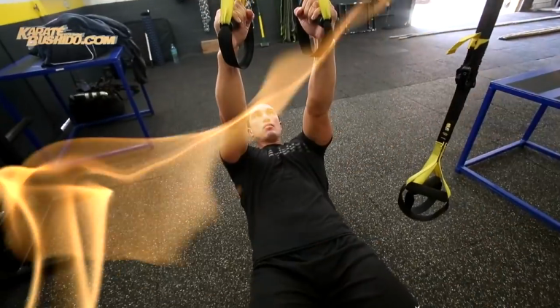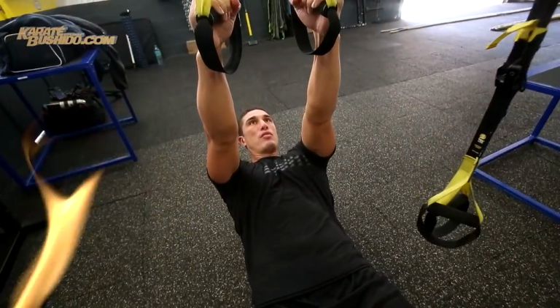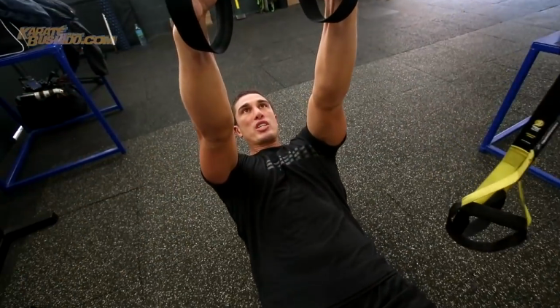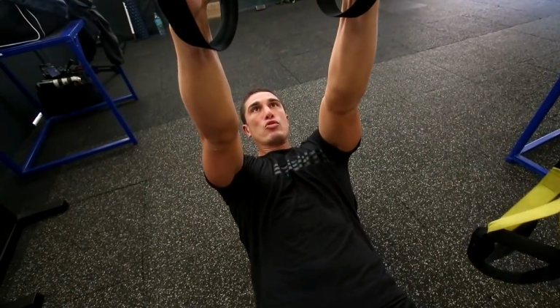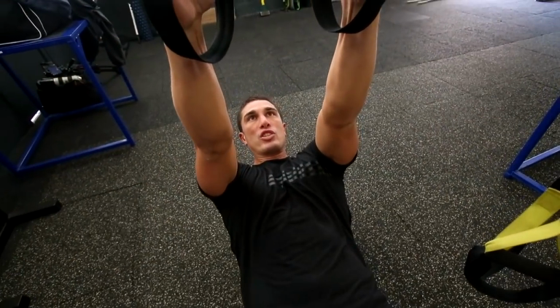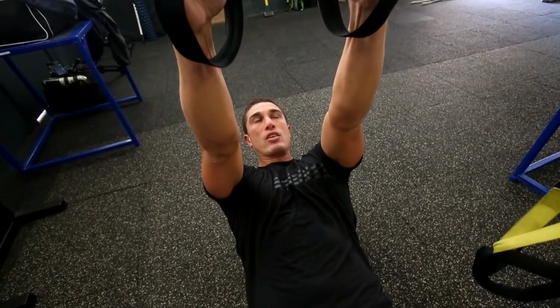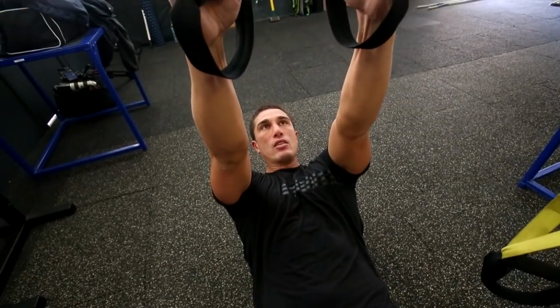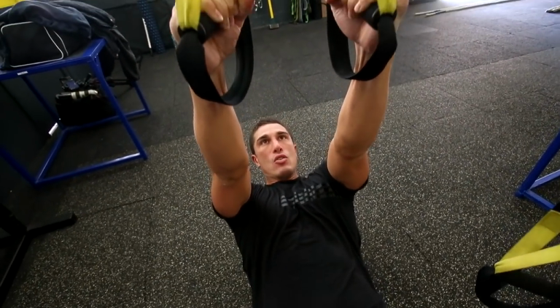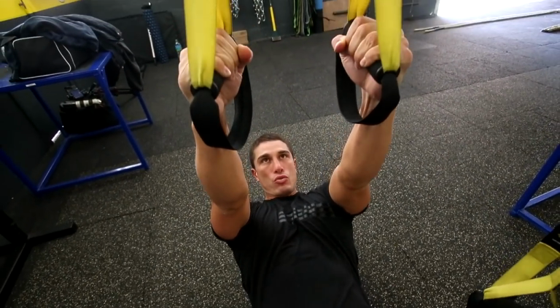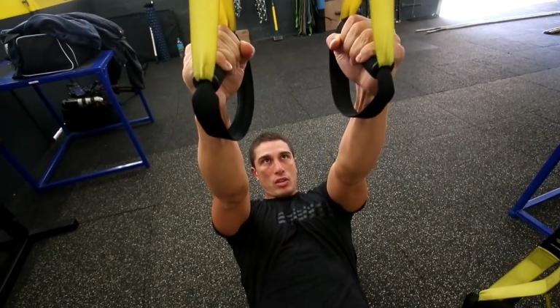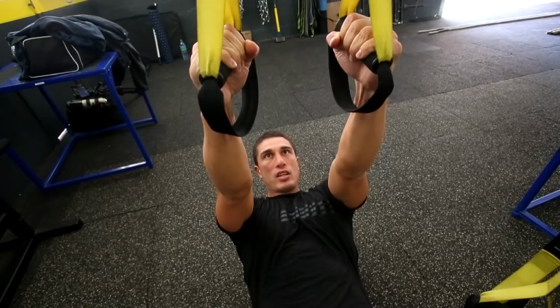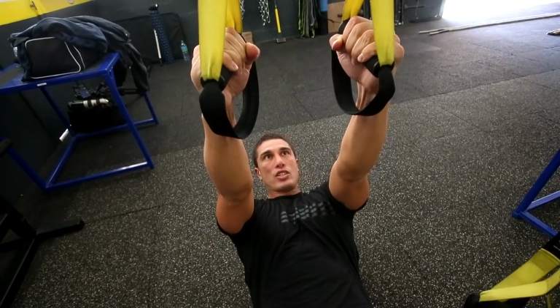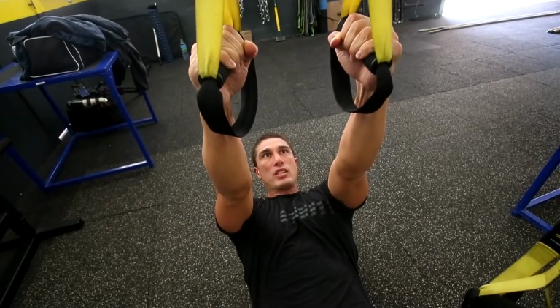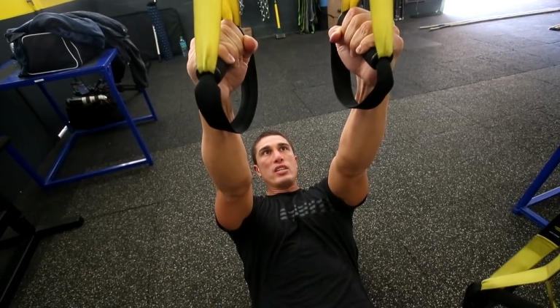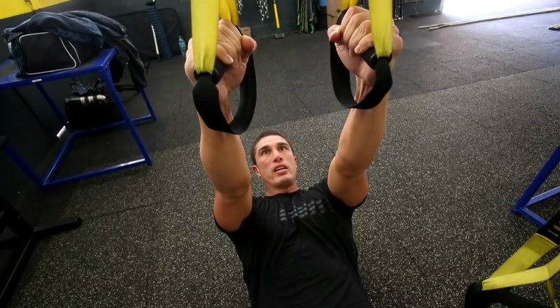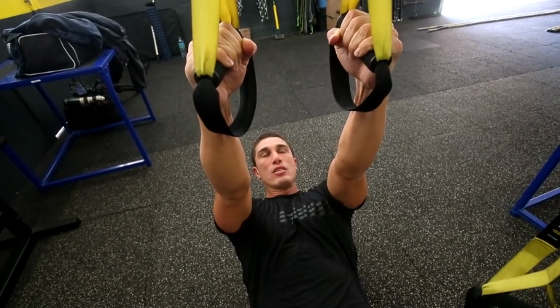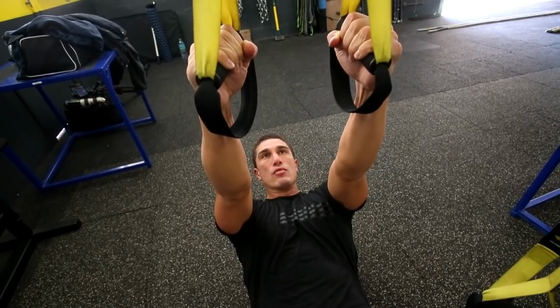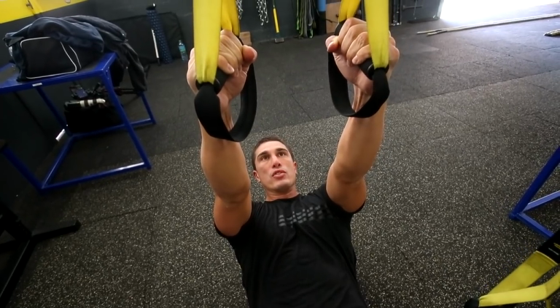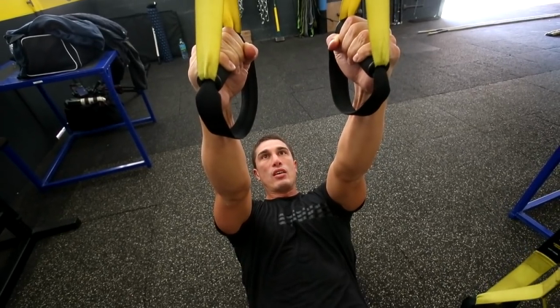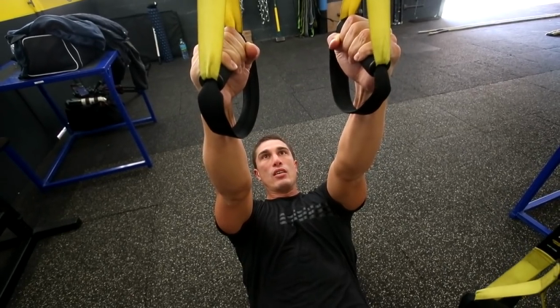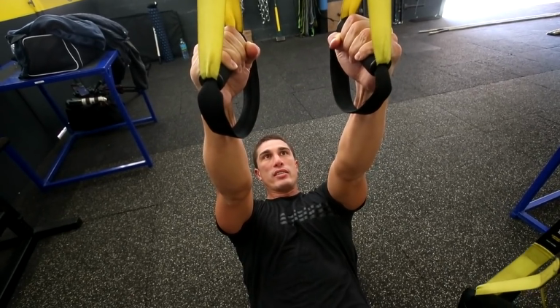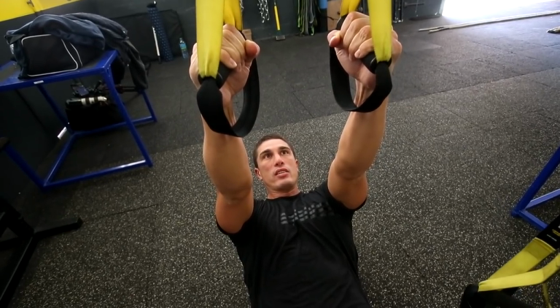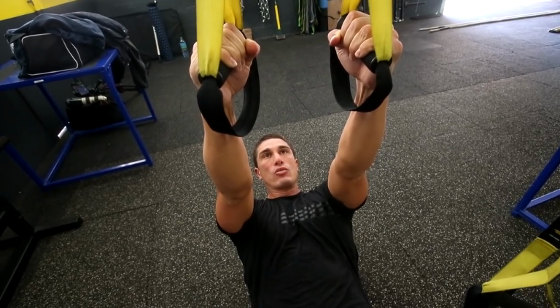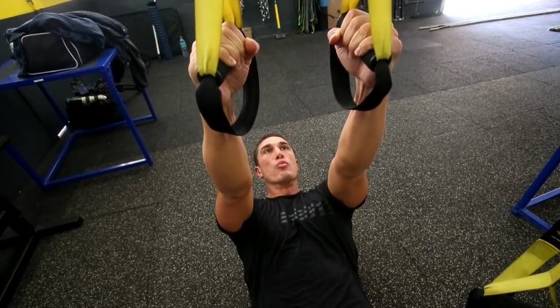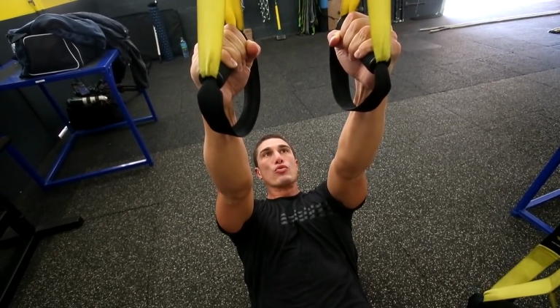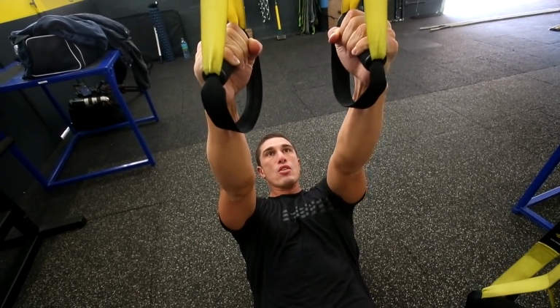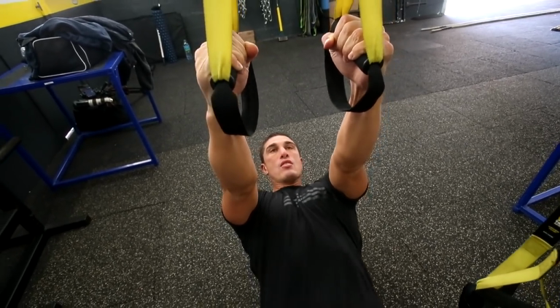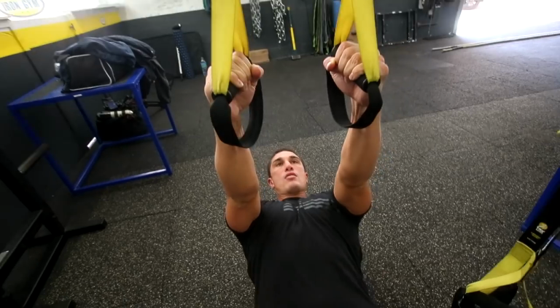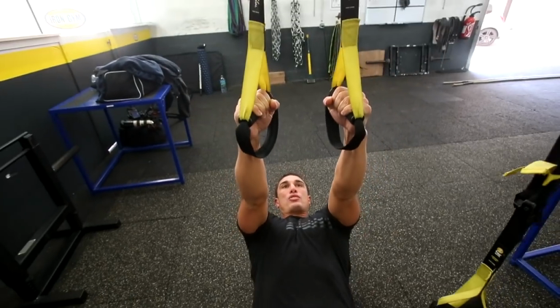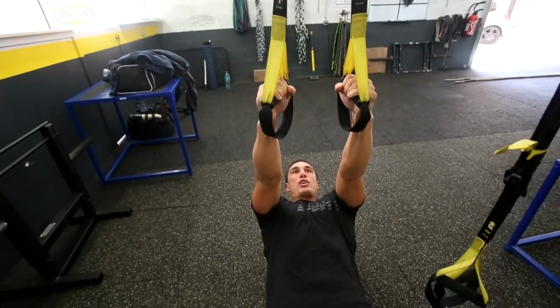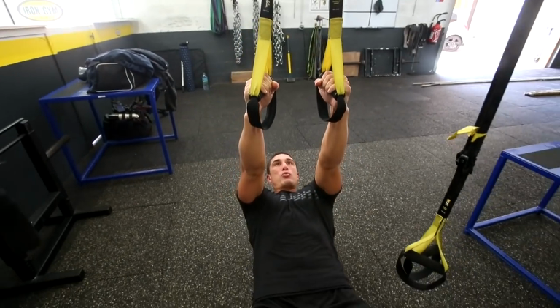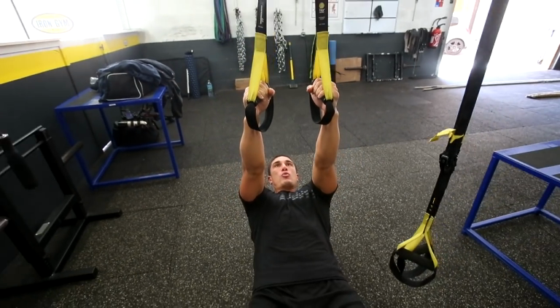Il va falloir vraiment que j'explose sur mon geste. Donc, l'indicateur que j'ai bien explosé, c'est que les cordes, elles vont redevenir lest, d'accord ? Donc, elles seront plus tendues. Donc, il va falloir que j'explose vraiment.